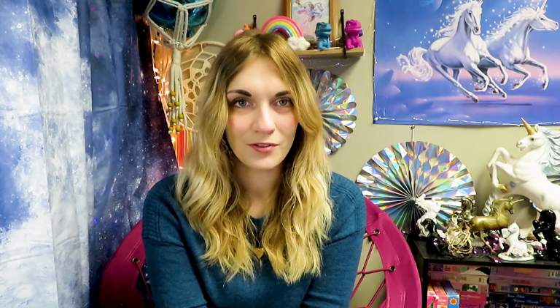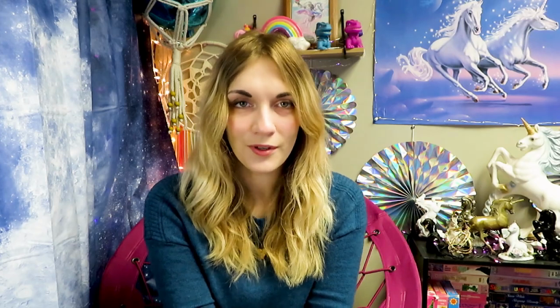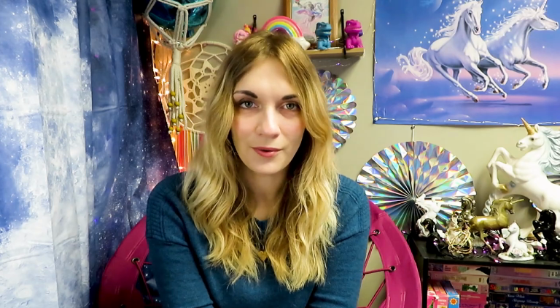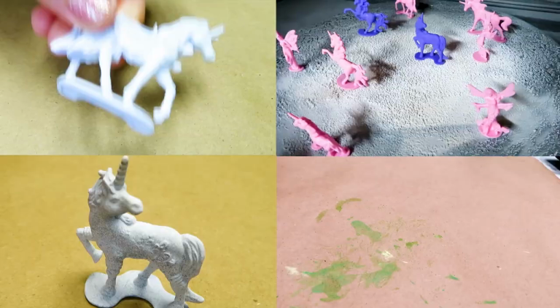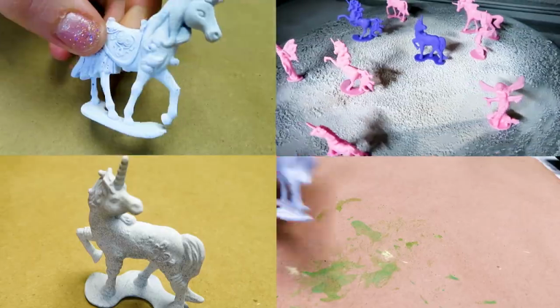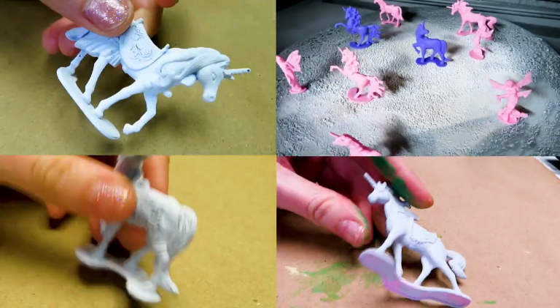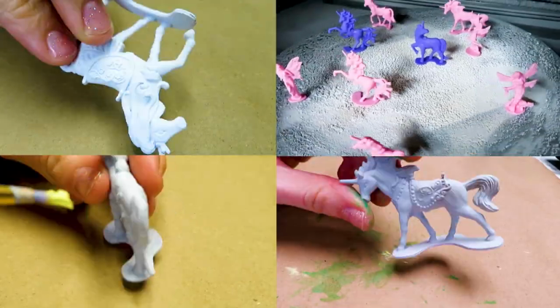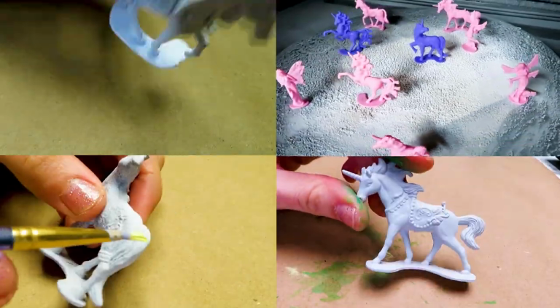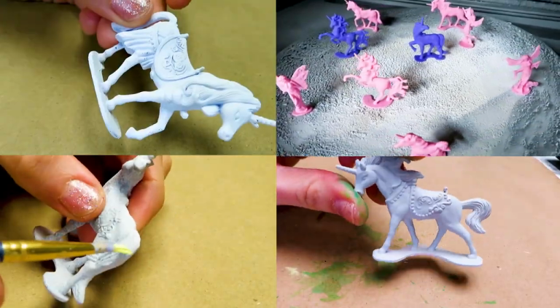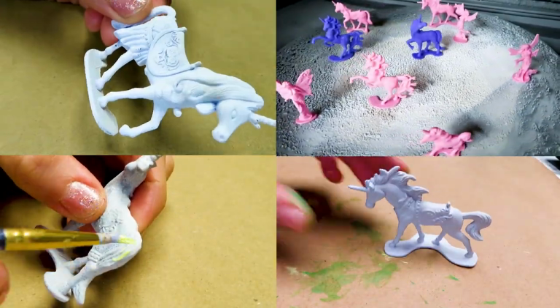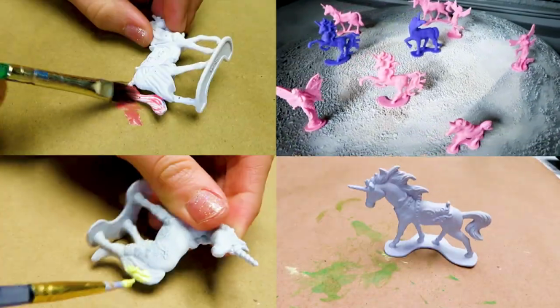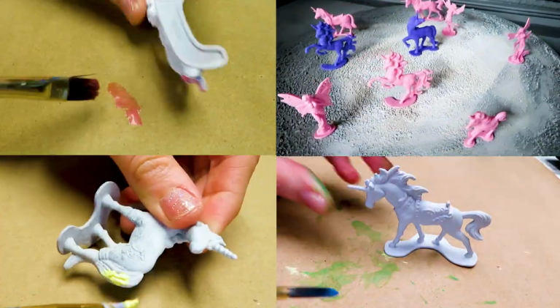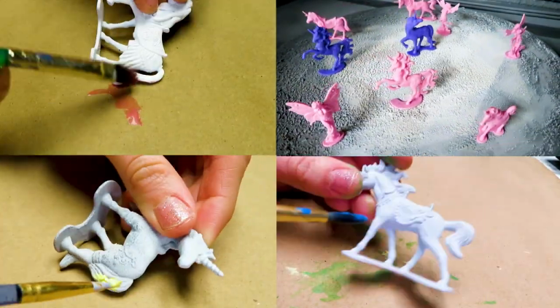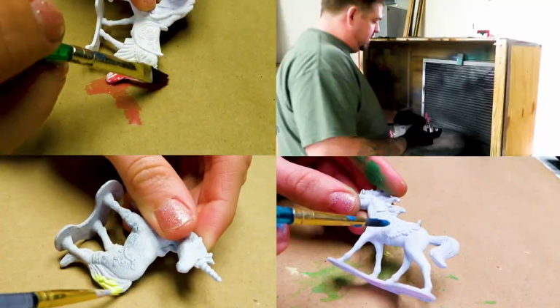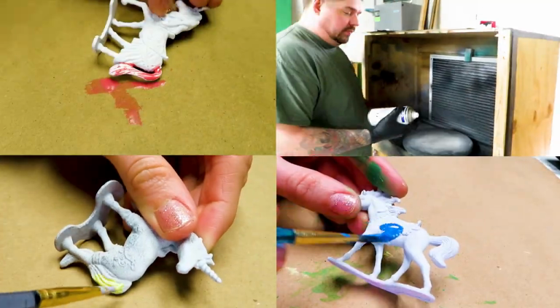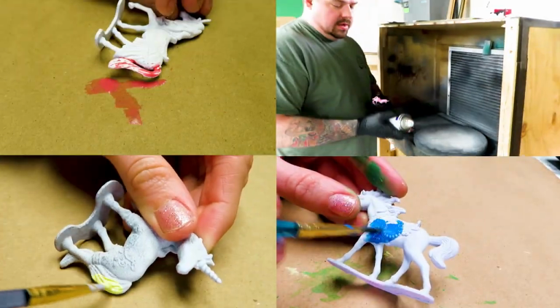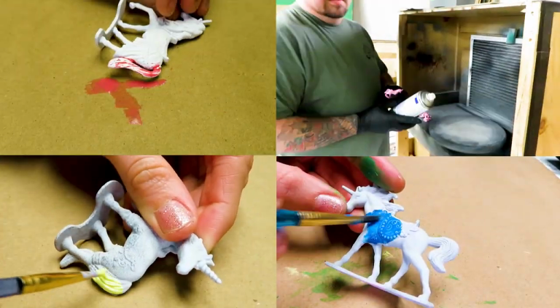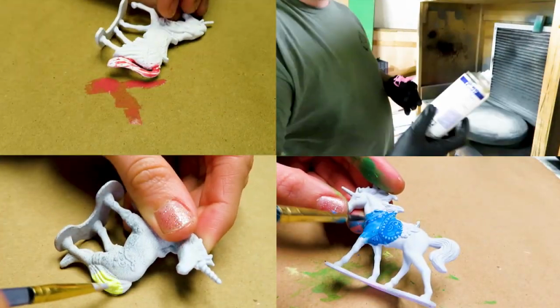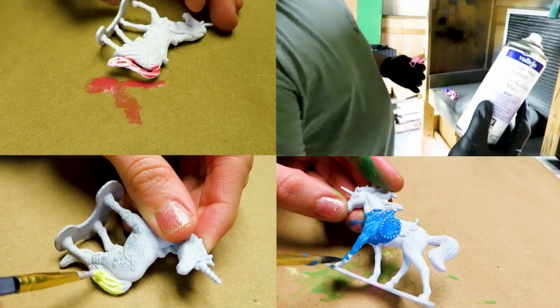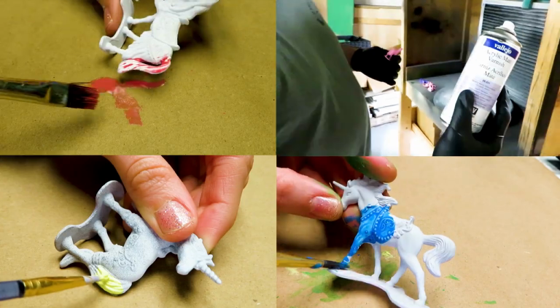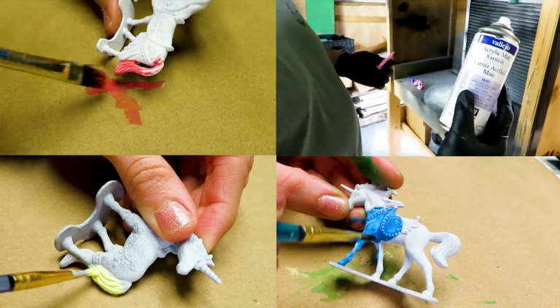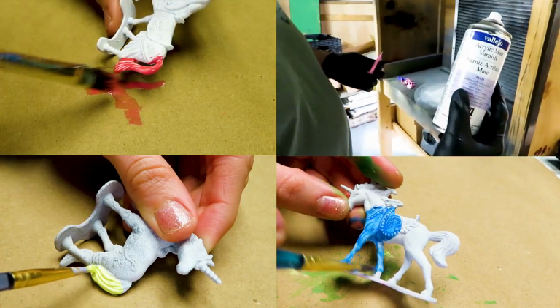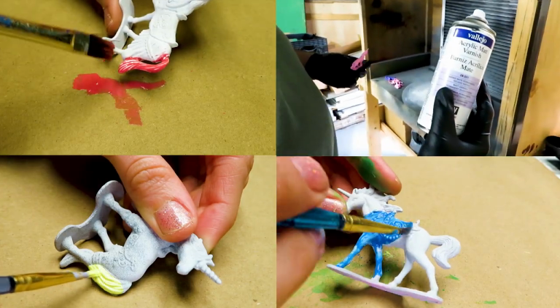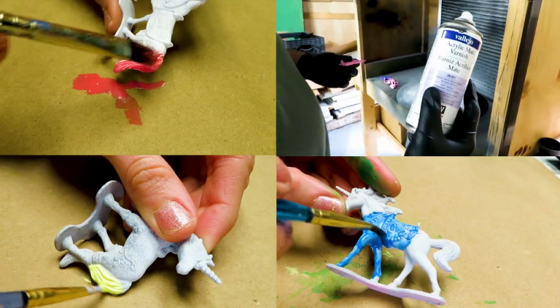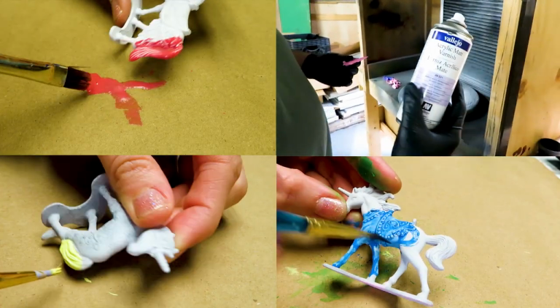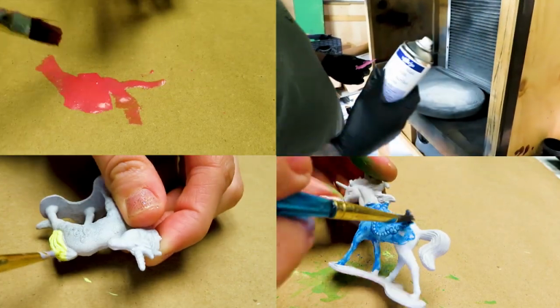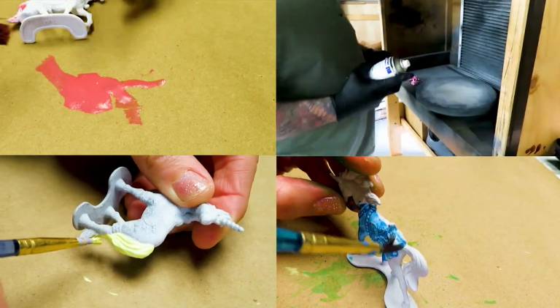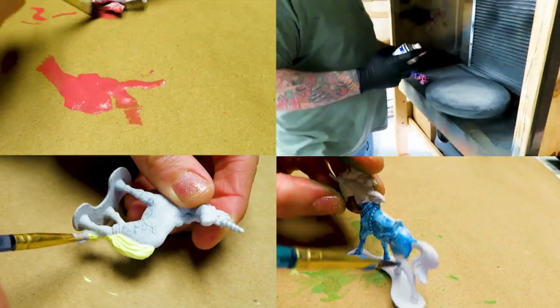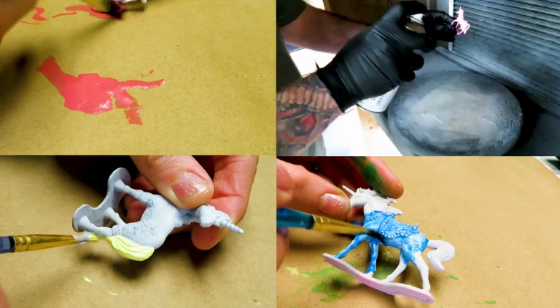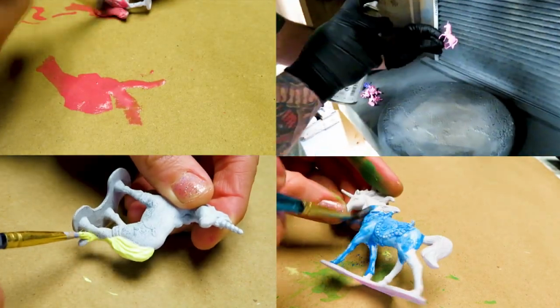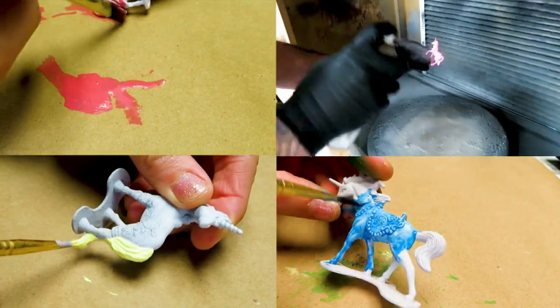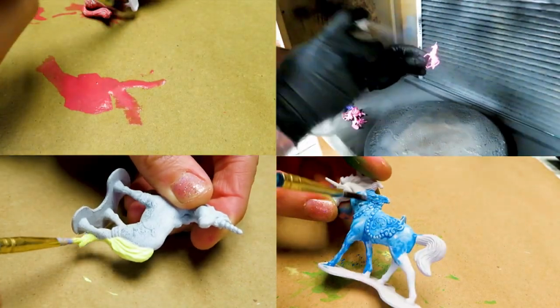We took four different horses and decided to turn them into elemental creatures, but we did run into a few hiccups right out of the gate — no horse pun intended.